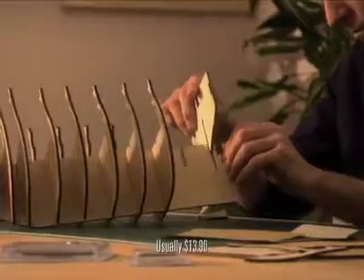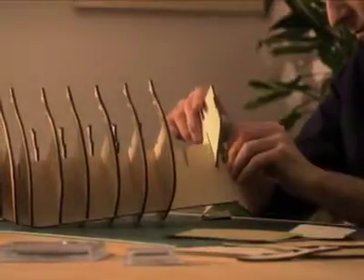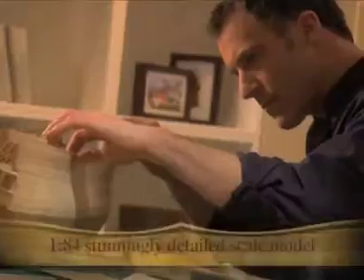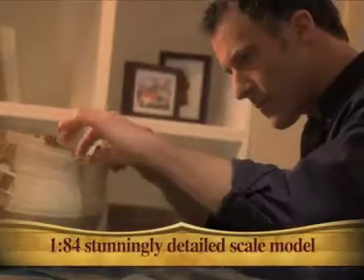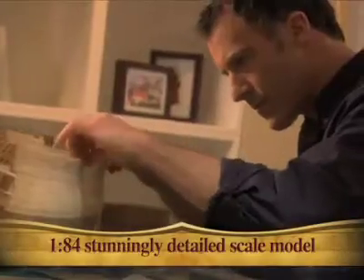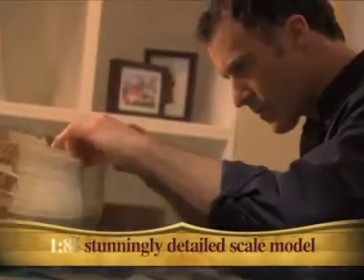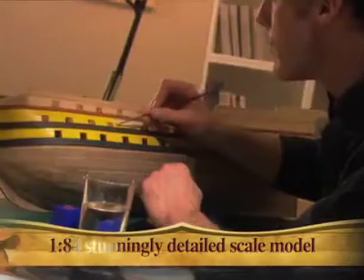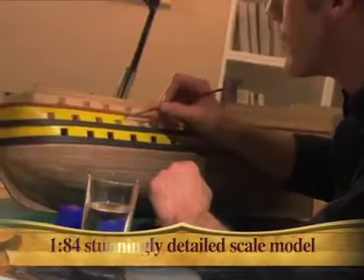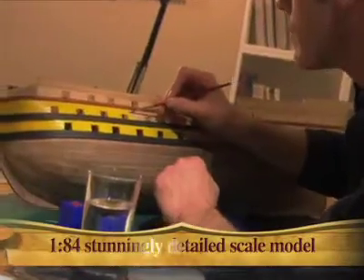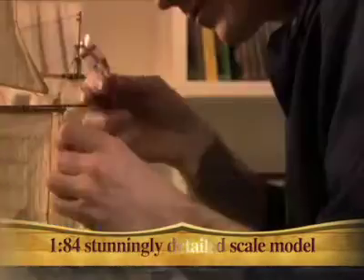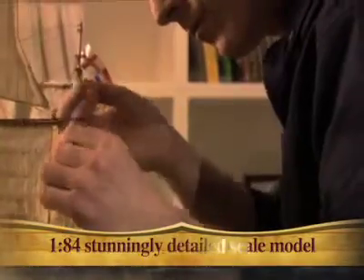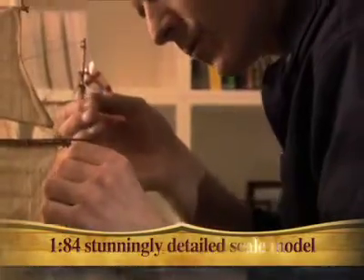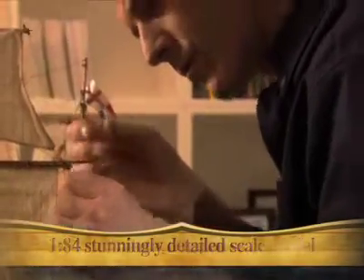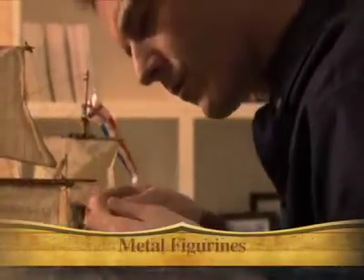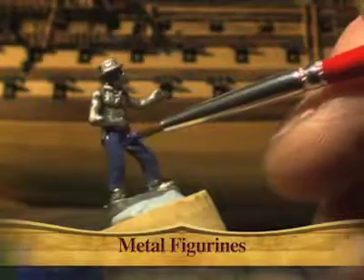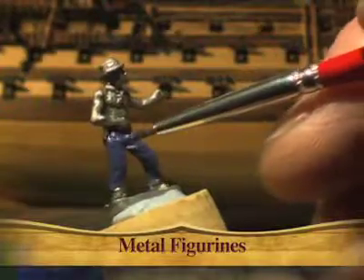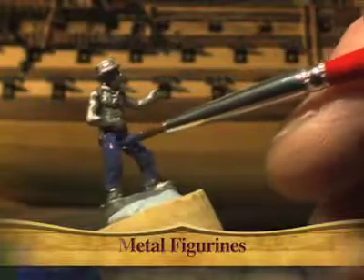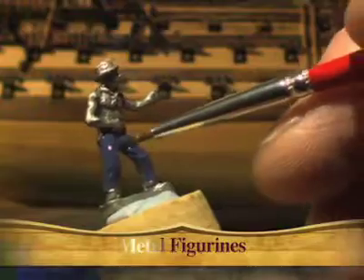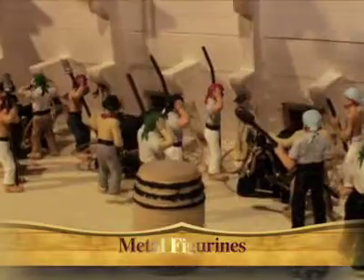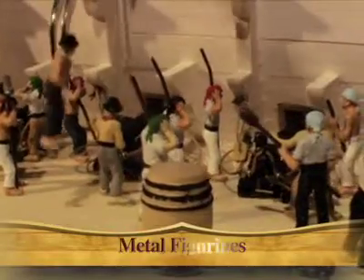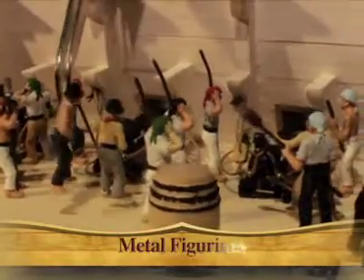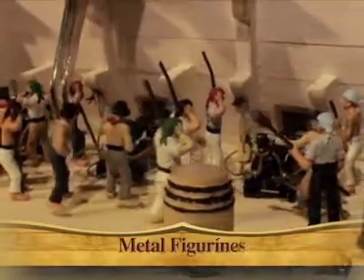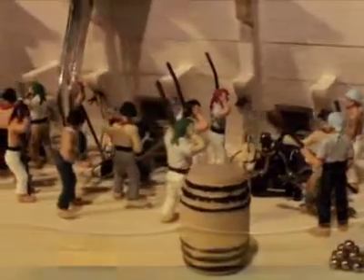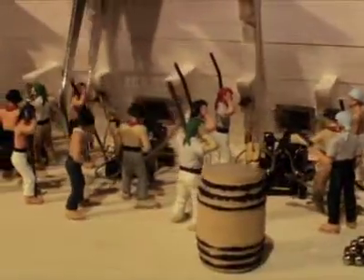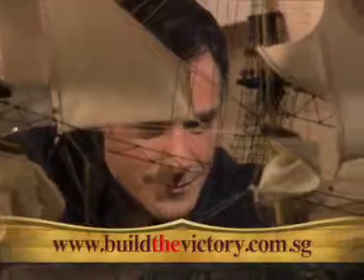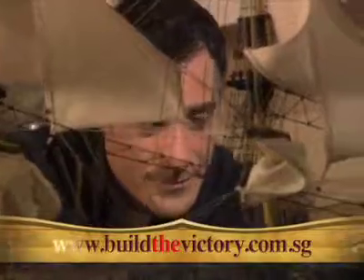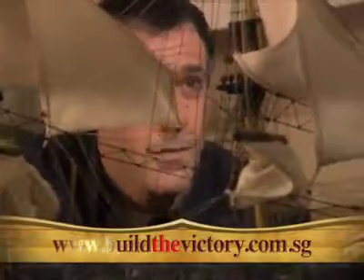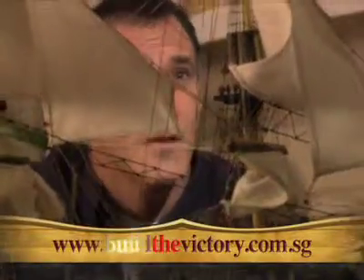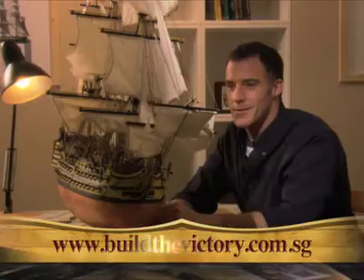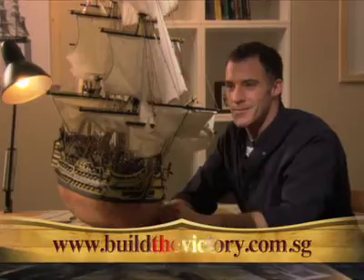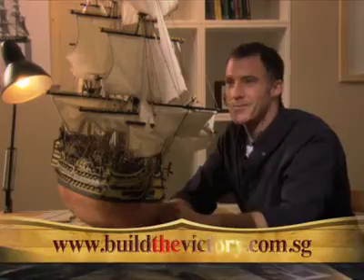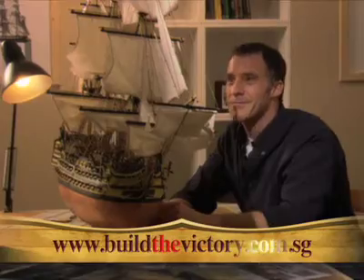Issue by issue, build HMS Victory in stunning detail with this perfect scale model, including the crew to recreate the battle scenes. Start building your HMS Victory today.